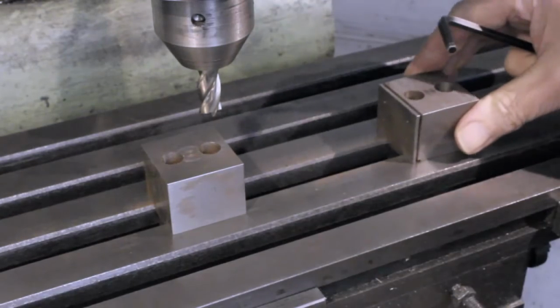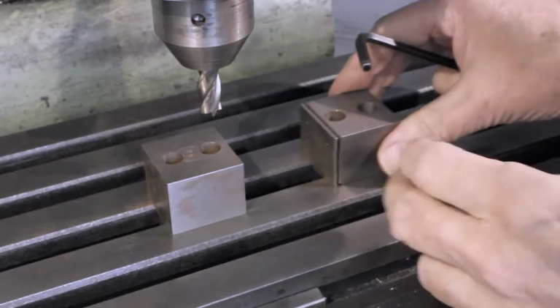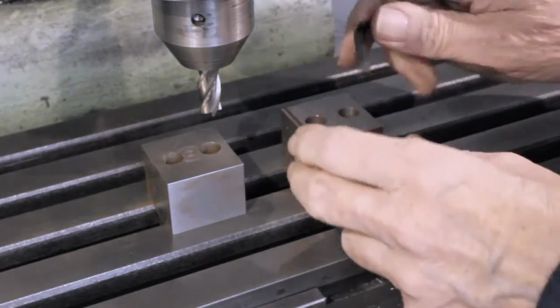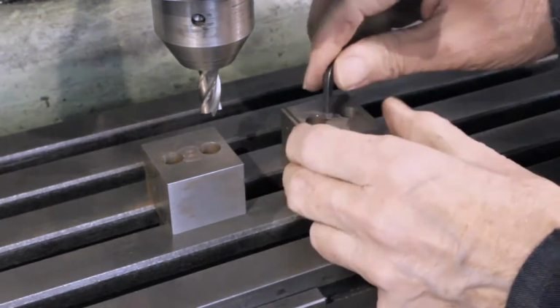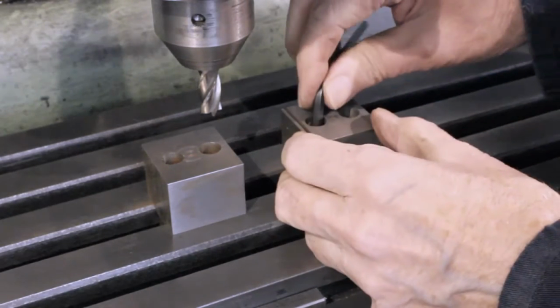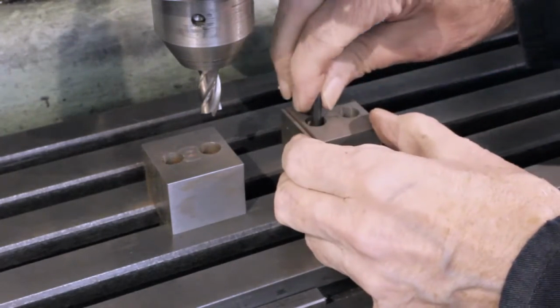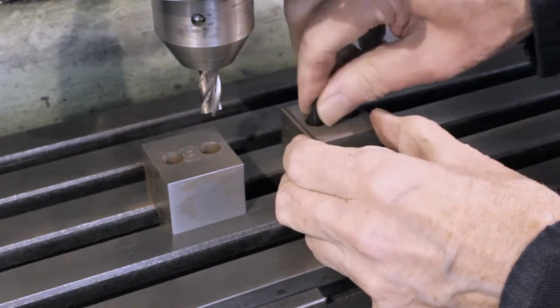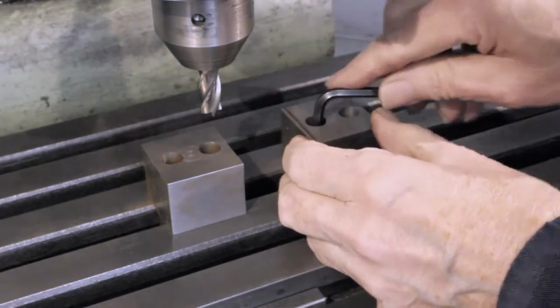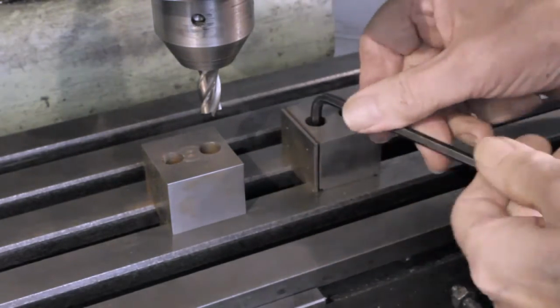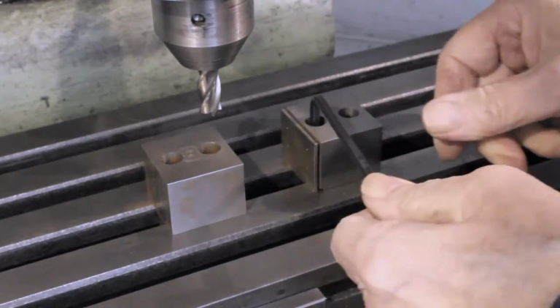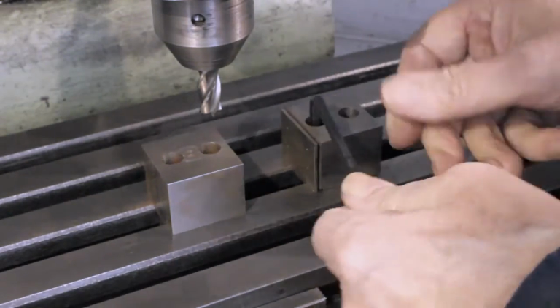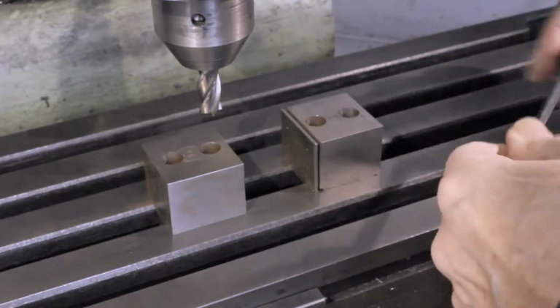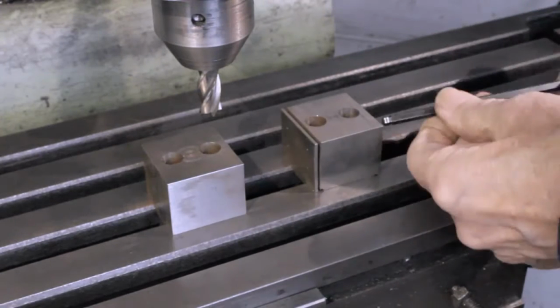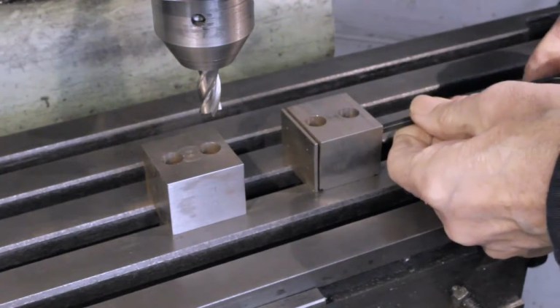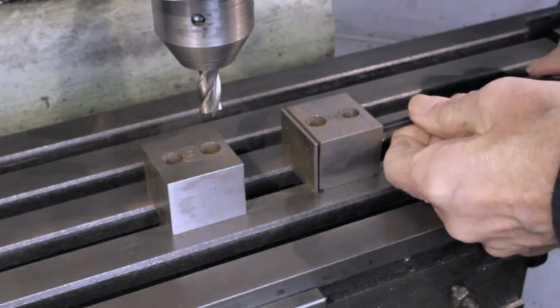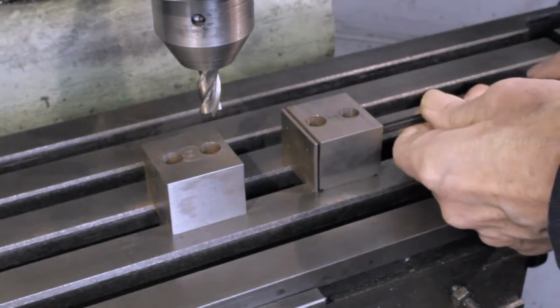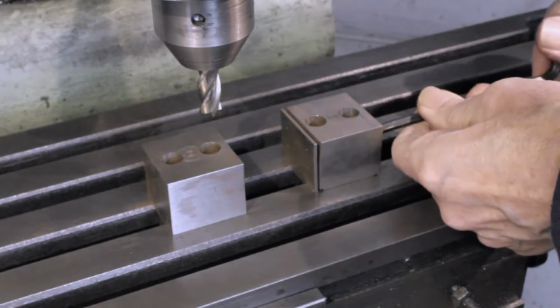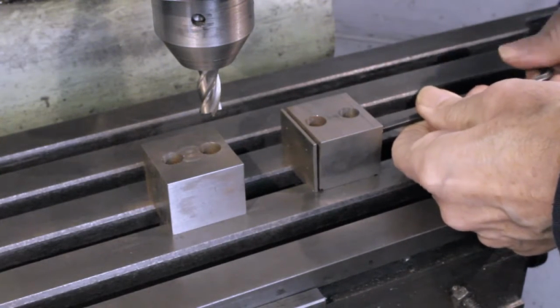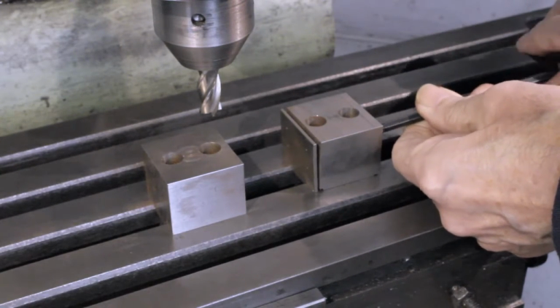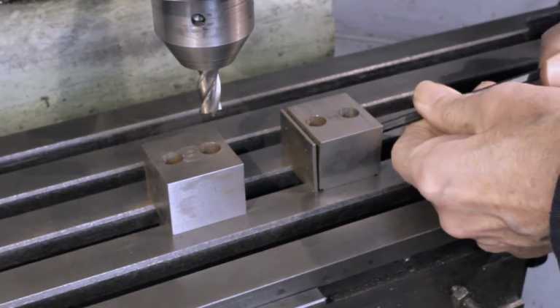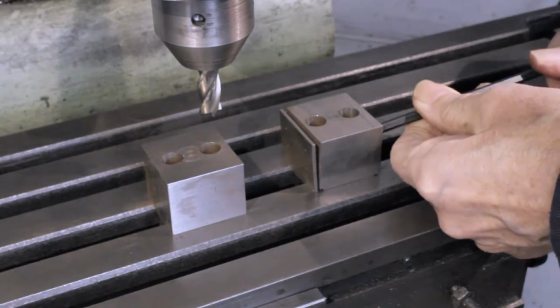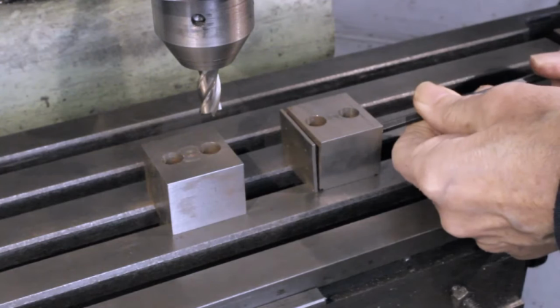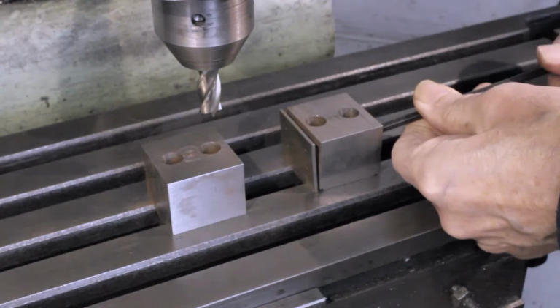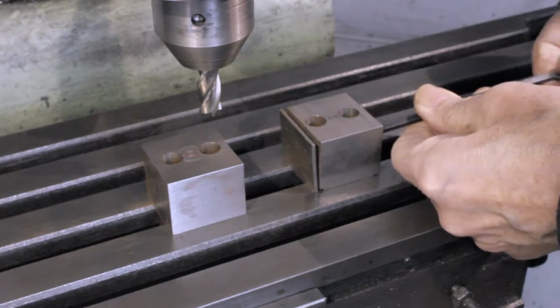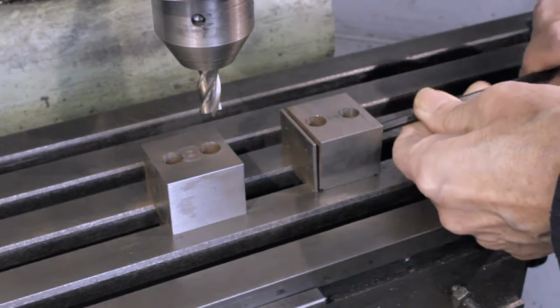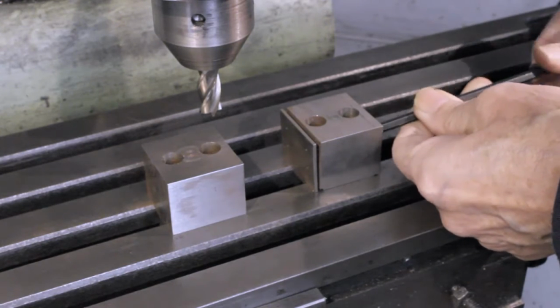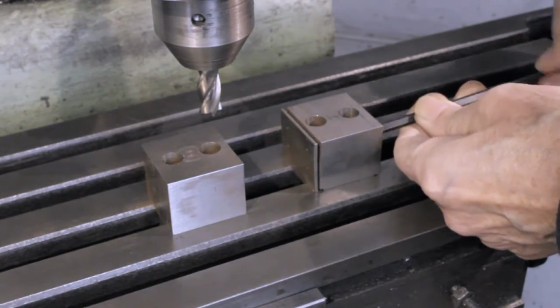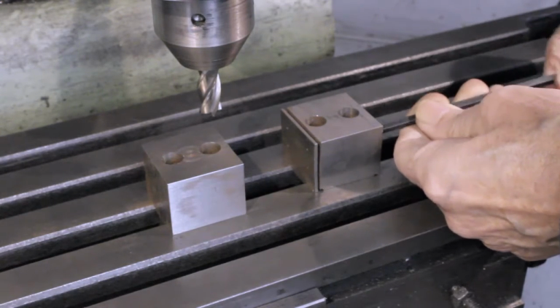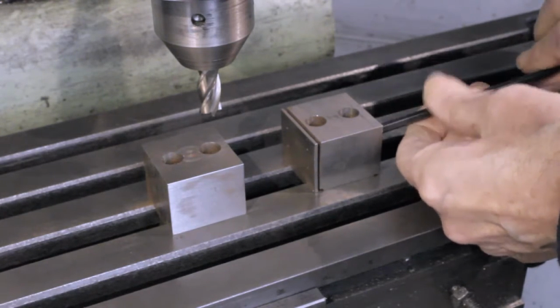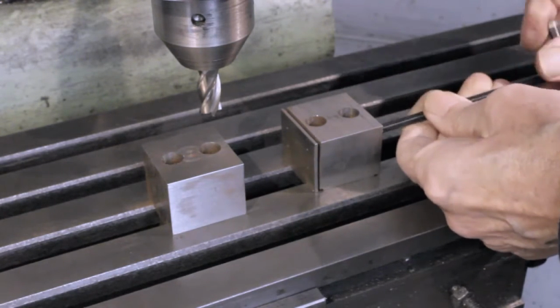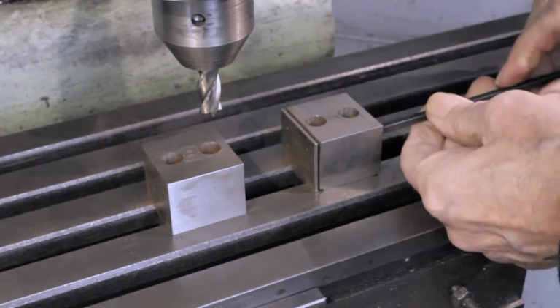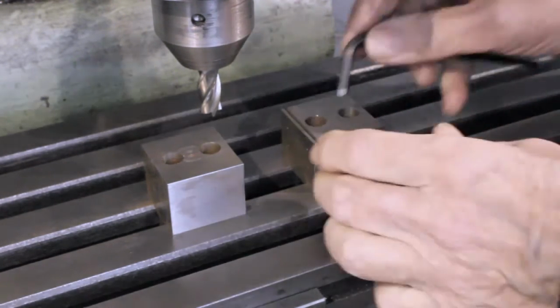Here the clamping jaw is clamped to the table, showing that the clamping plate can move forward using the clamp screws. However, I show this only to say that this is not the way it should be used.